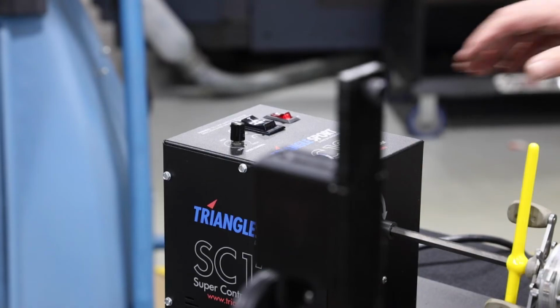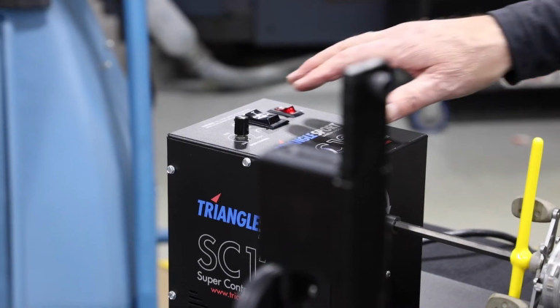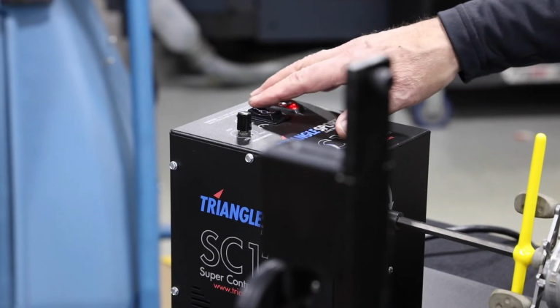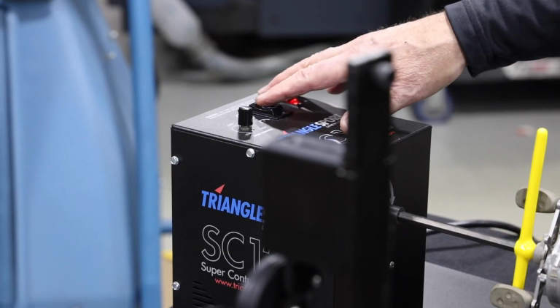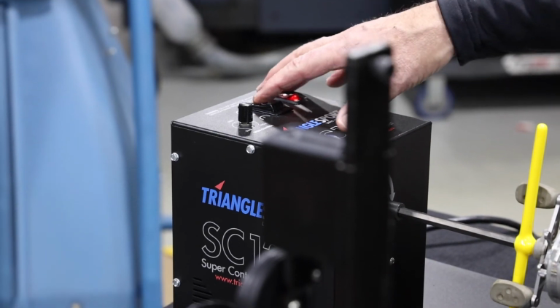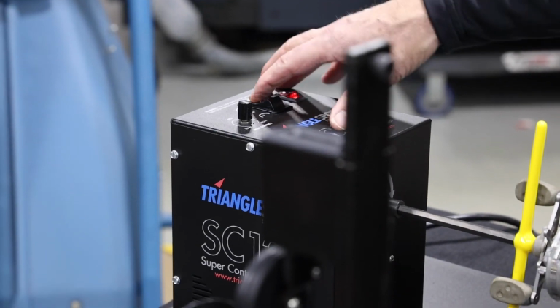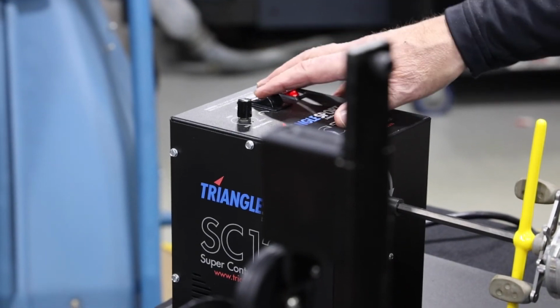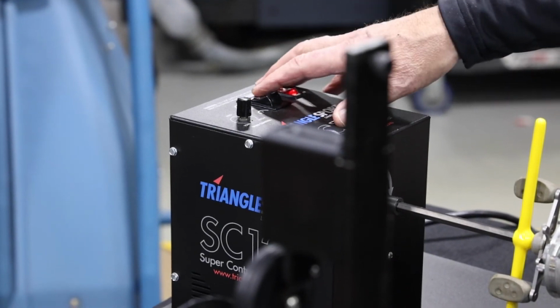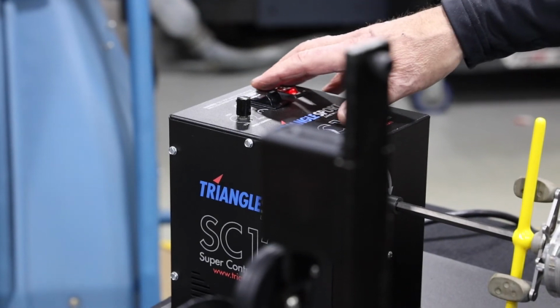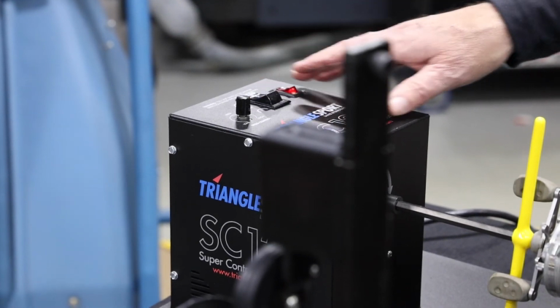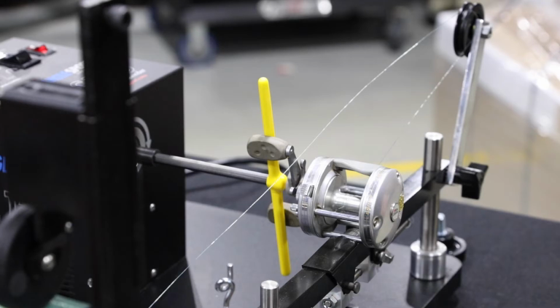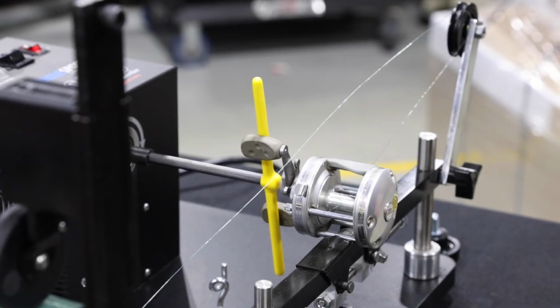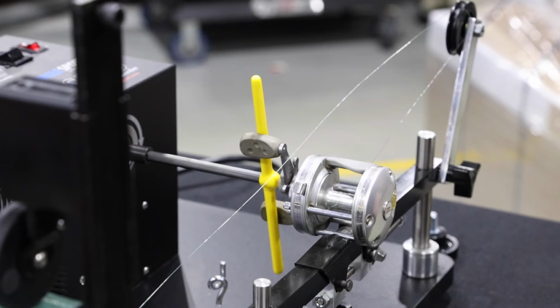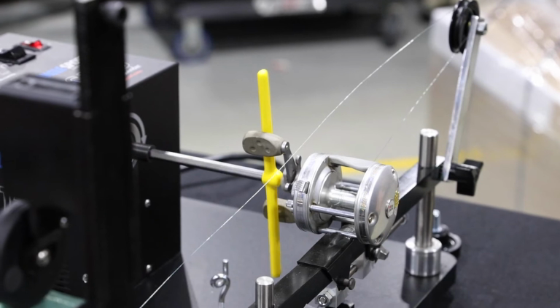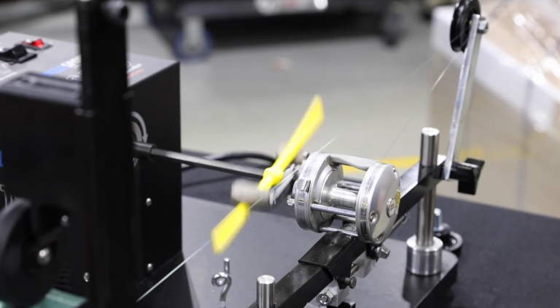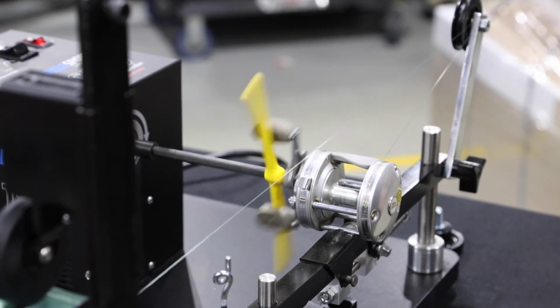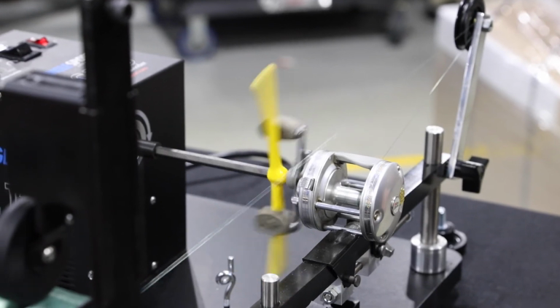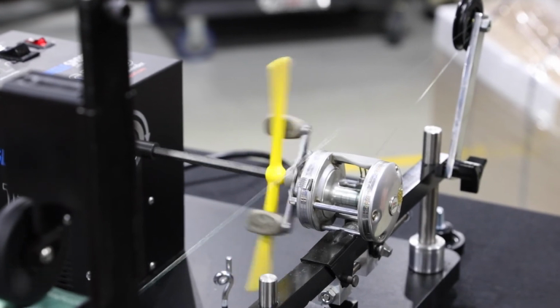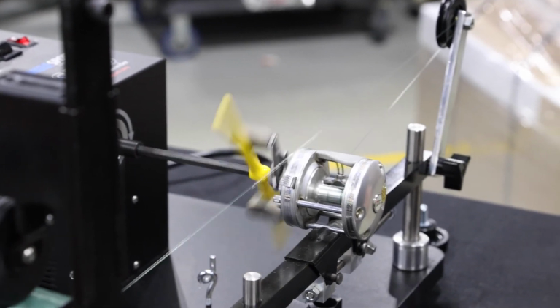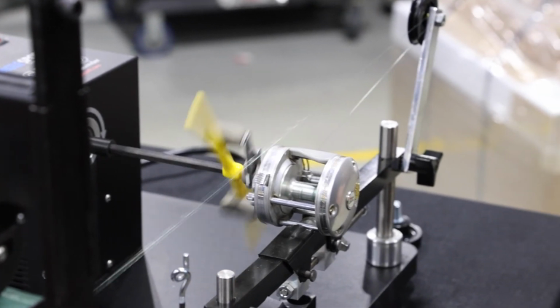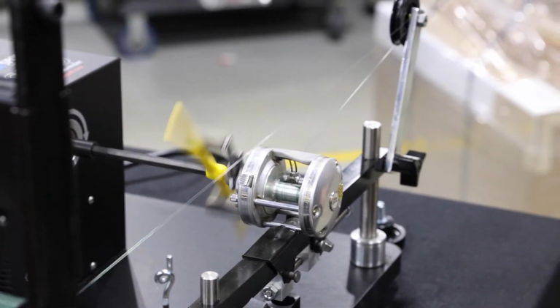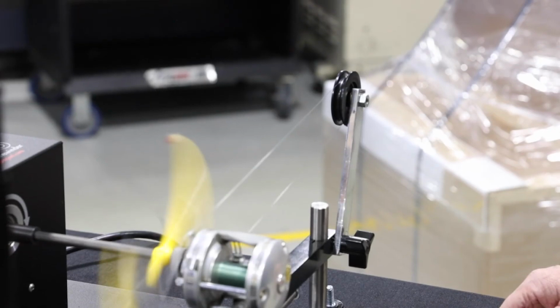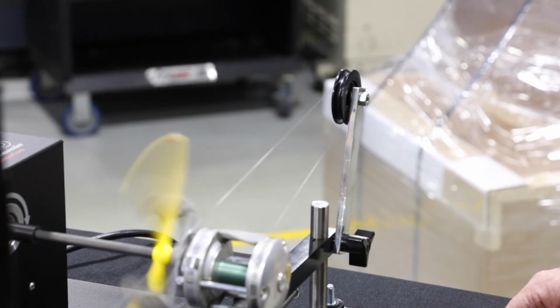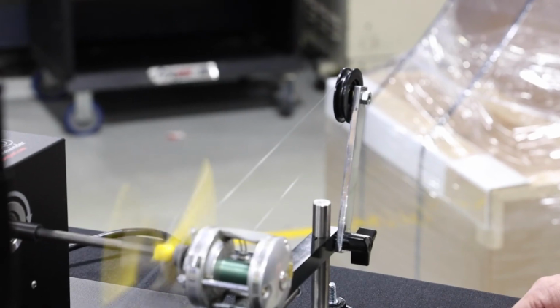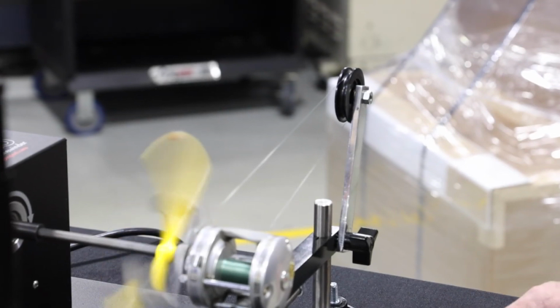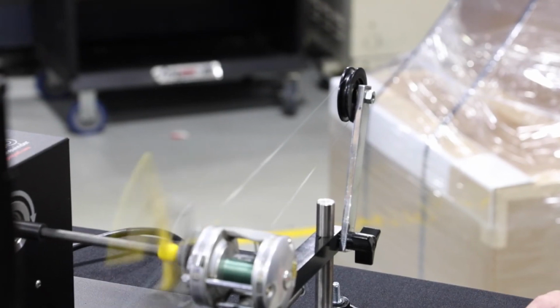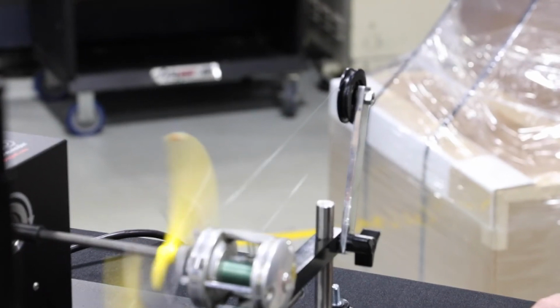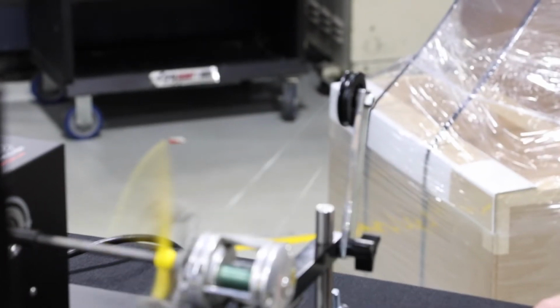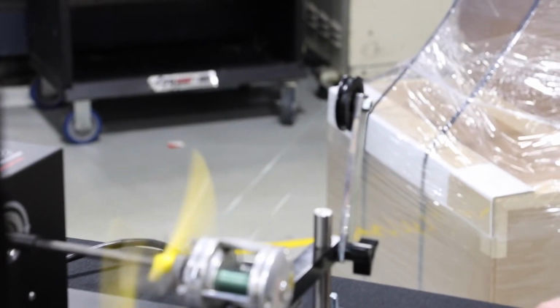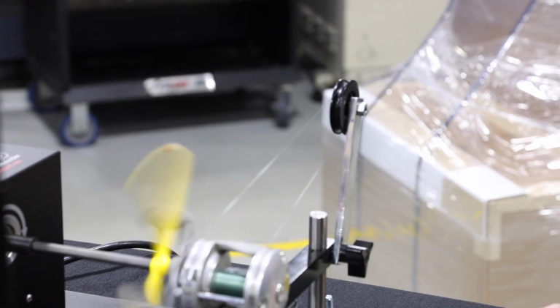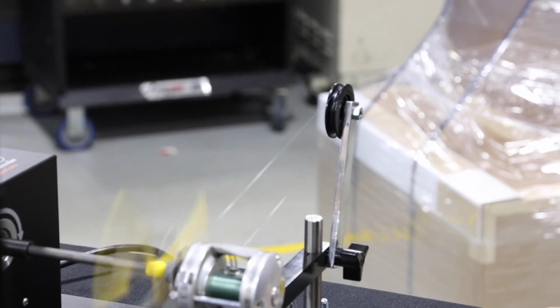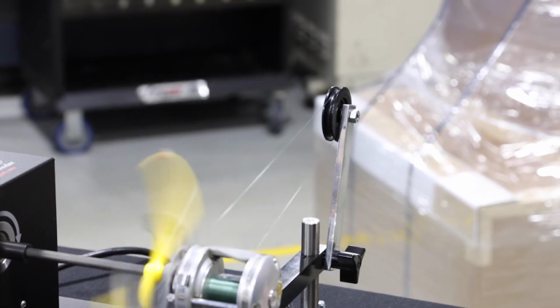Make sure when you get started that you have your machine set to reverse for a left hand reel. Remember to start slow — you can pick up speed as you get more comfortable.